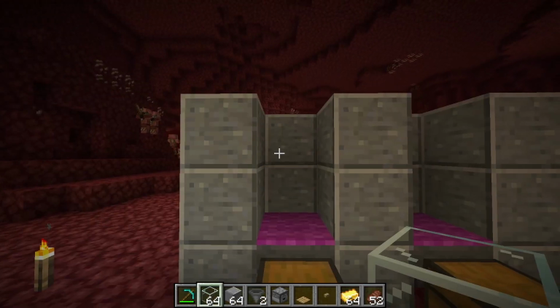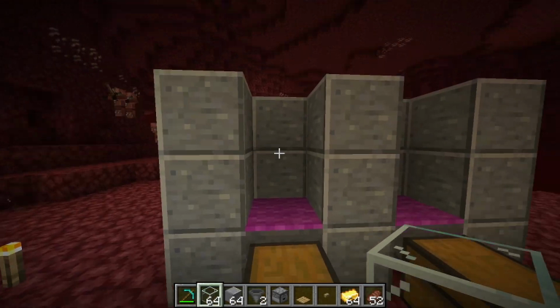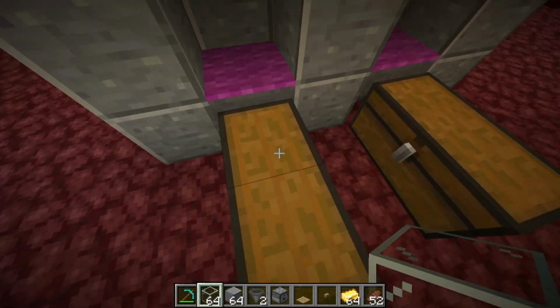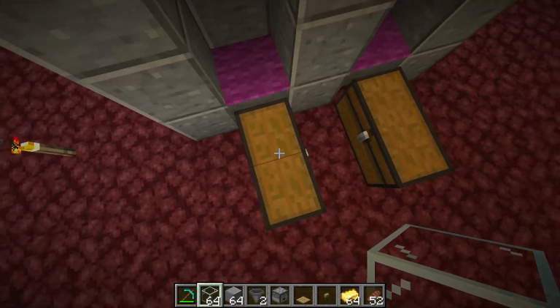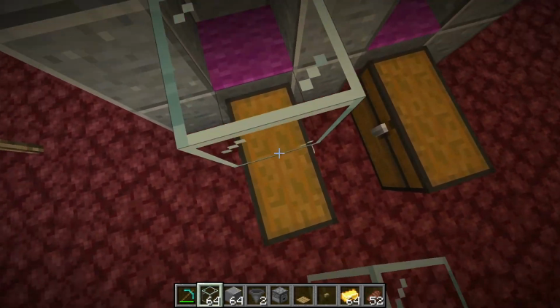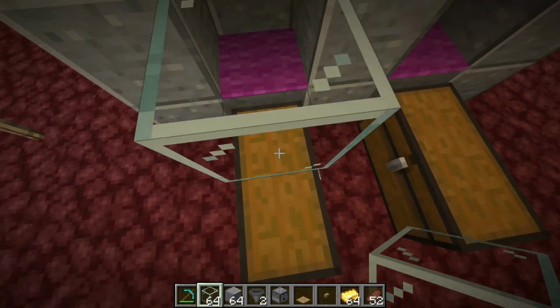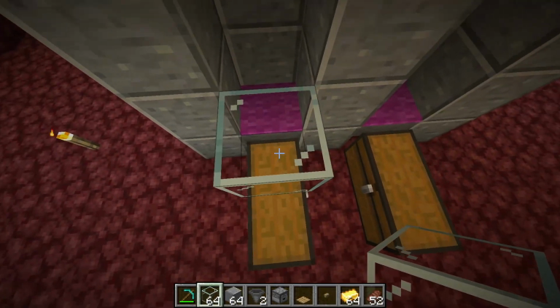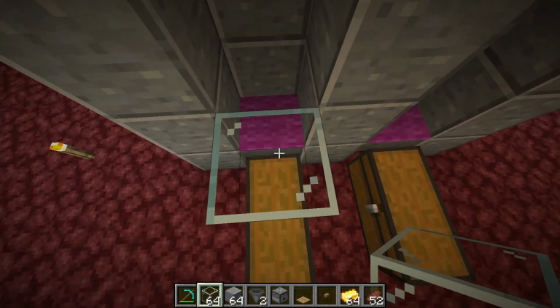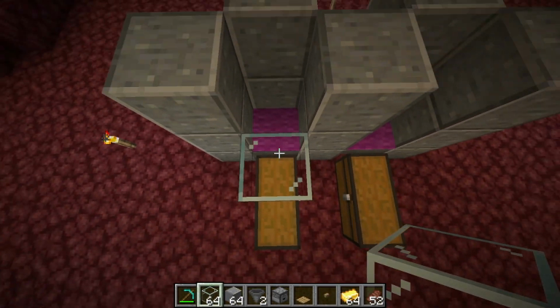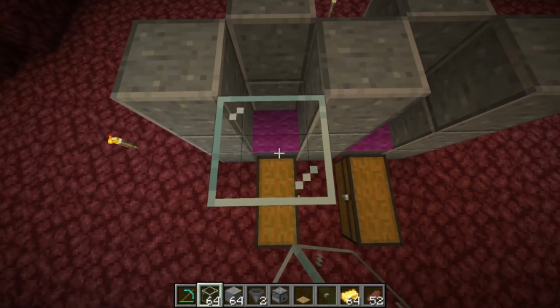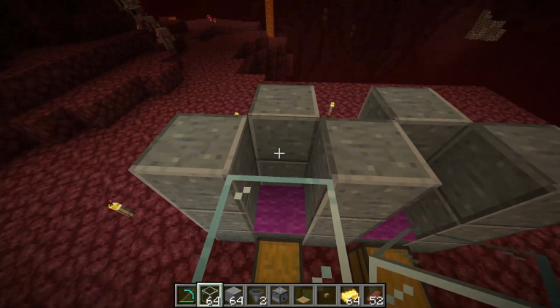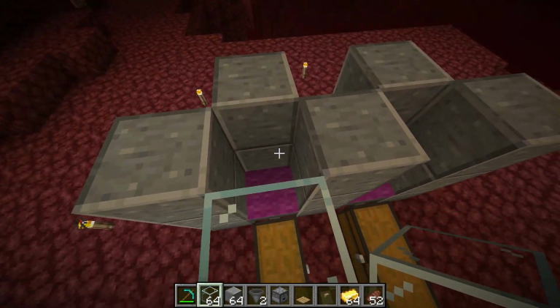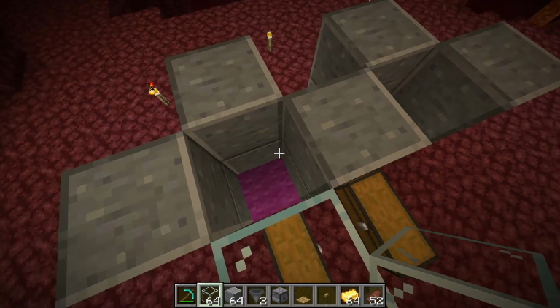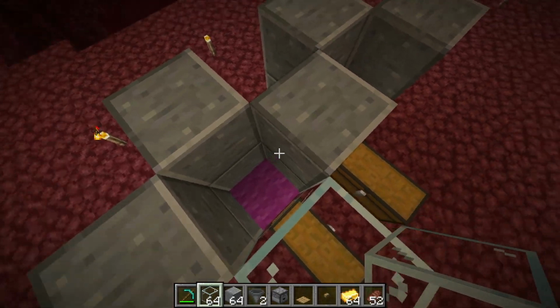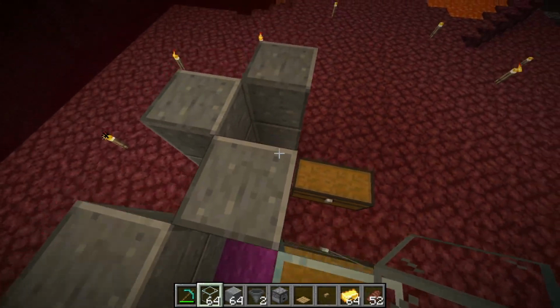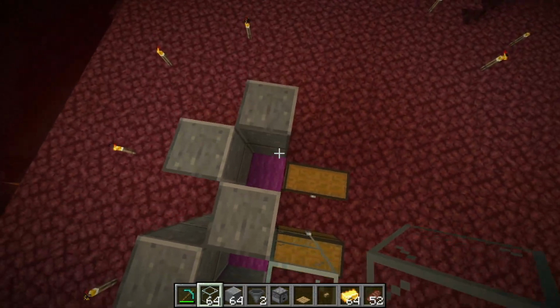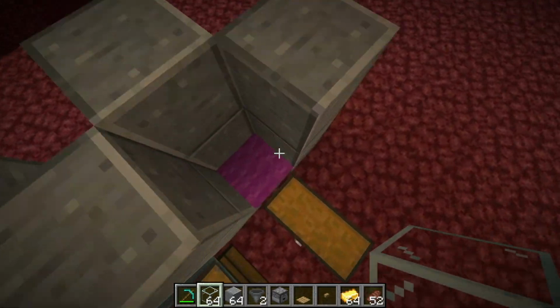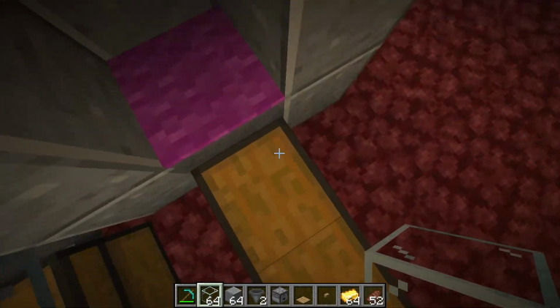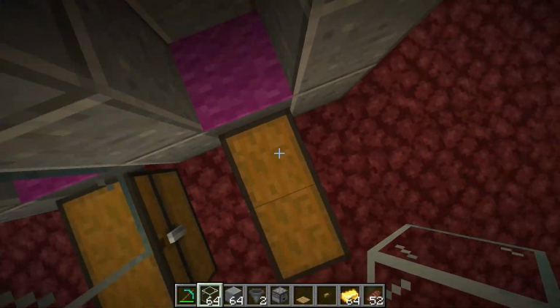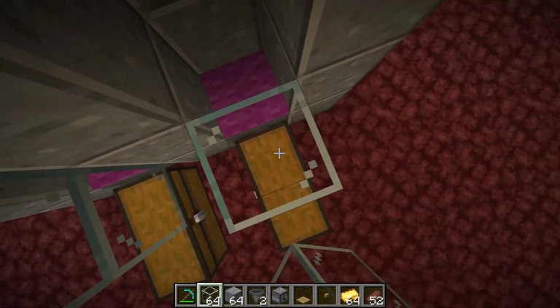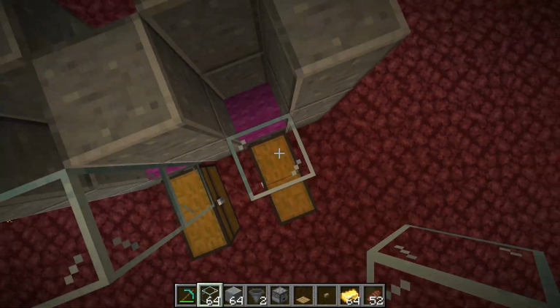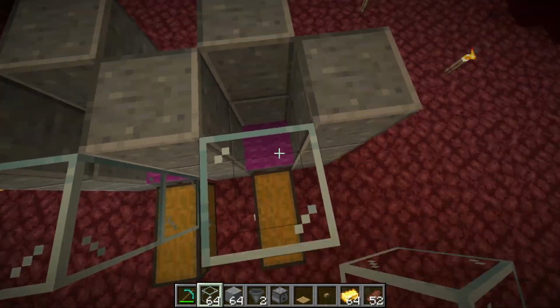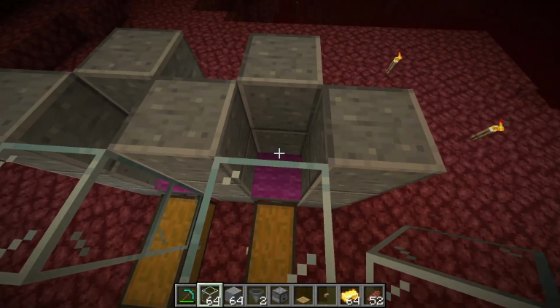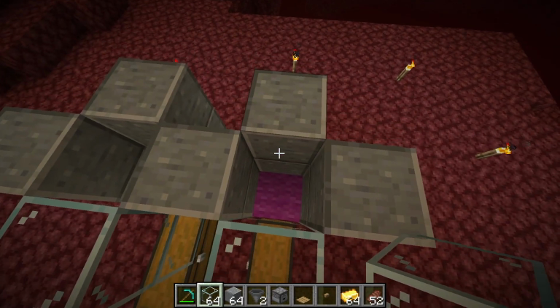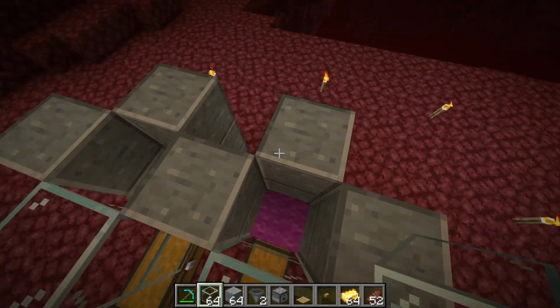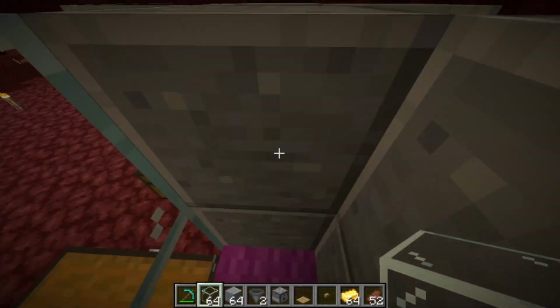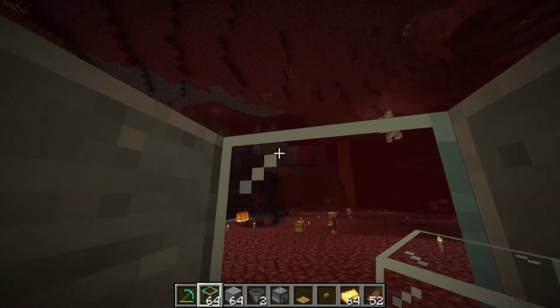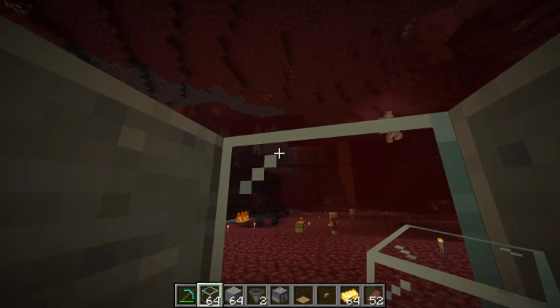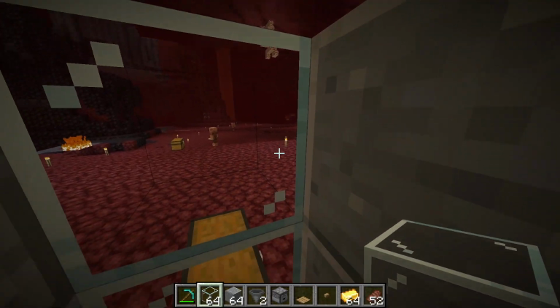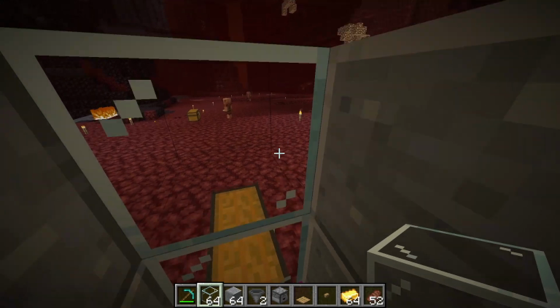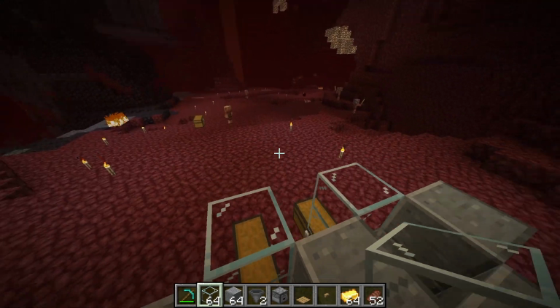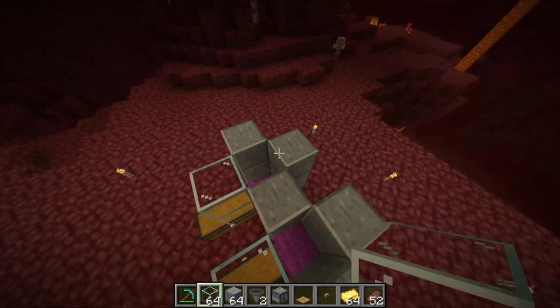Next take glass blocks and place them to build the enclosure. As mentioned before, this is where the piglins are going to be, so you want to trap them here with the glass blocks.